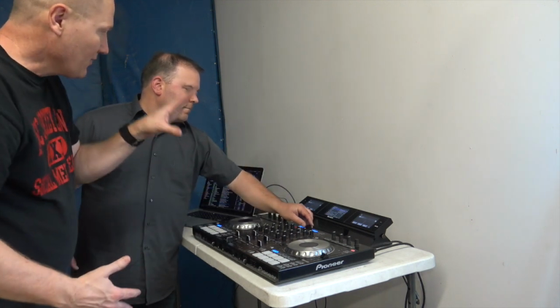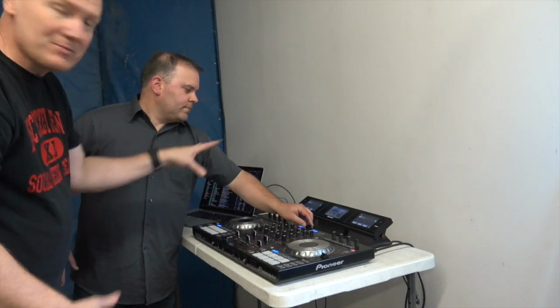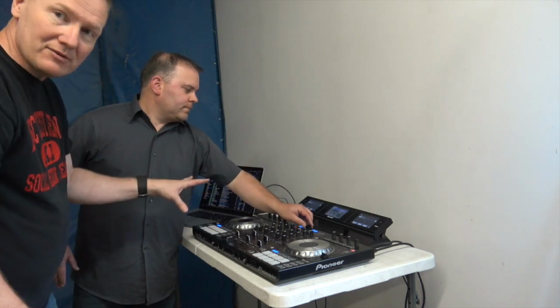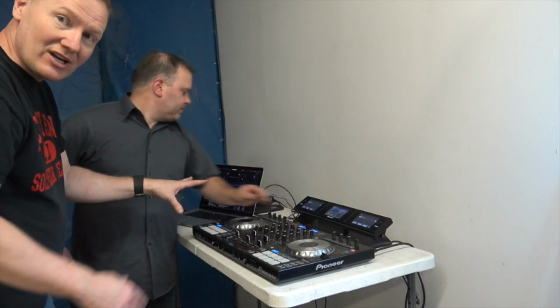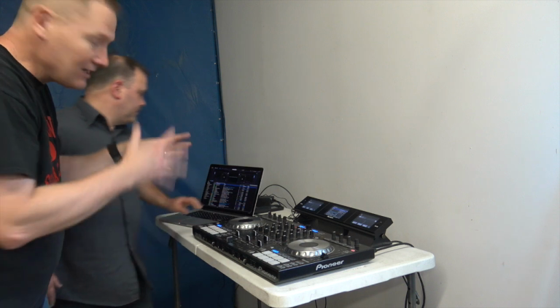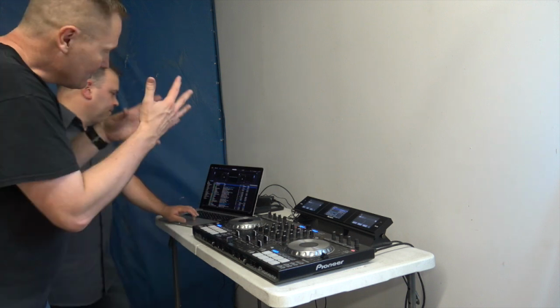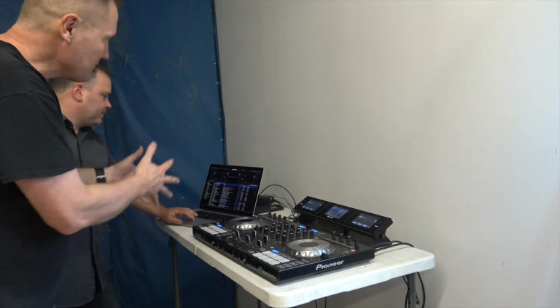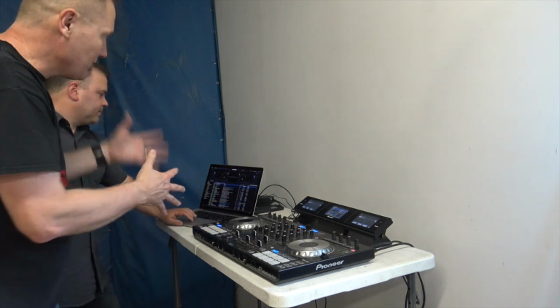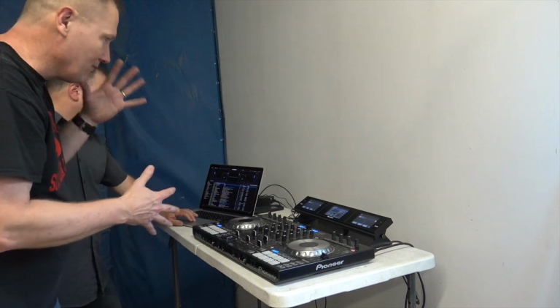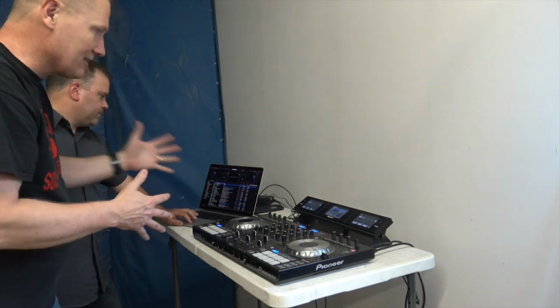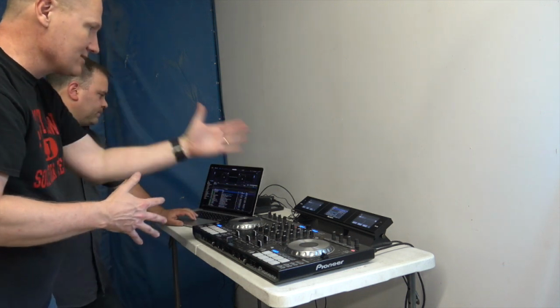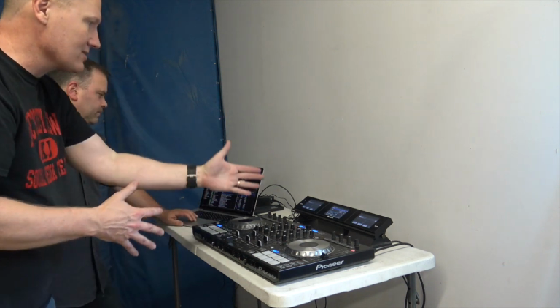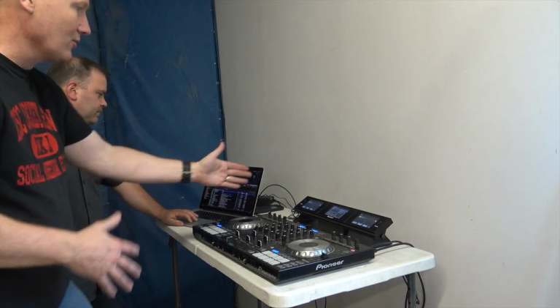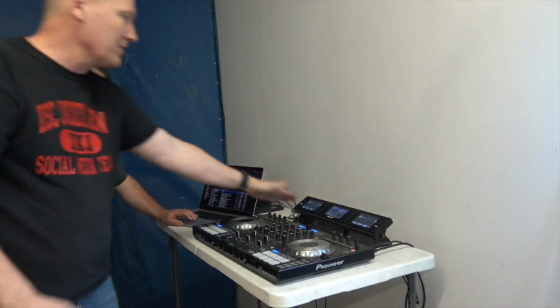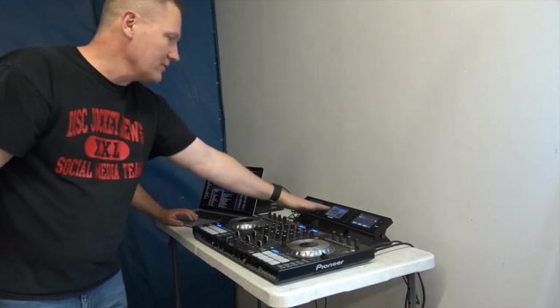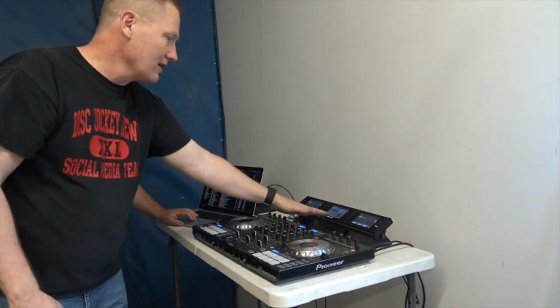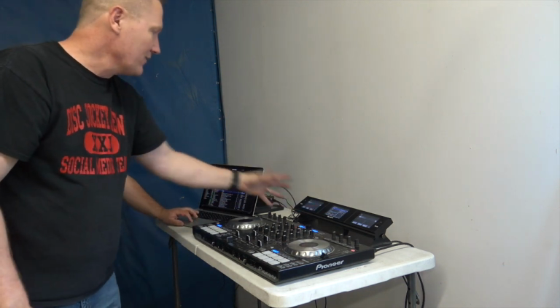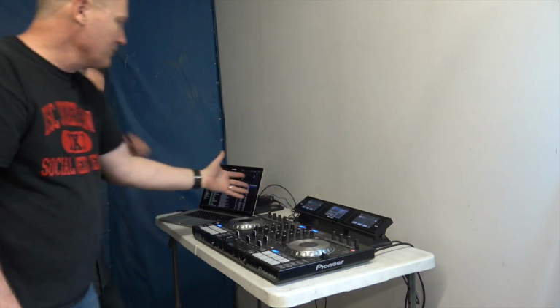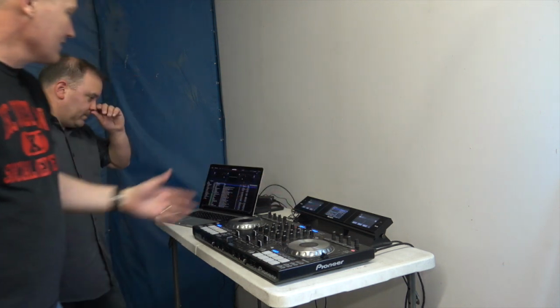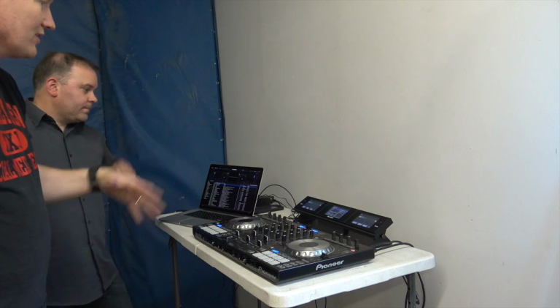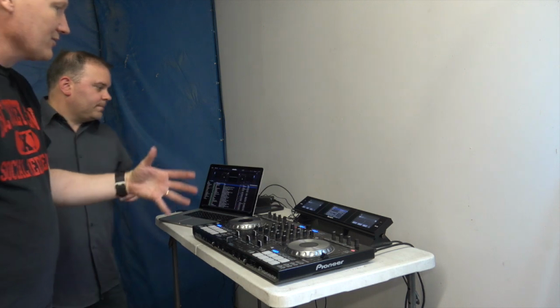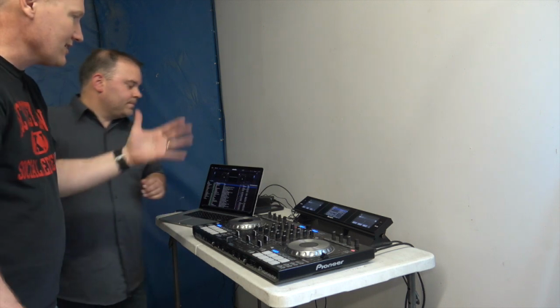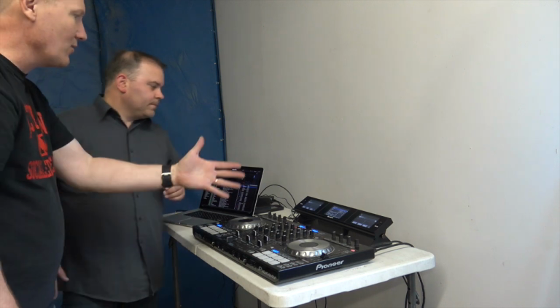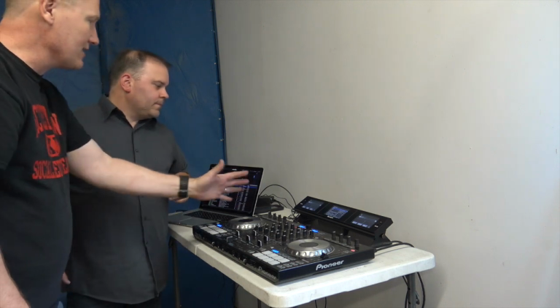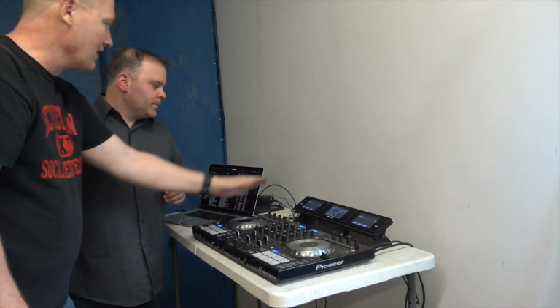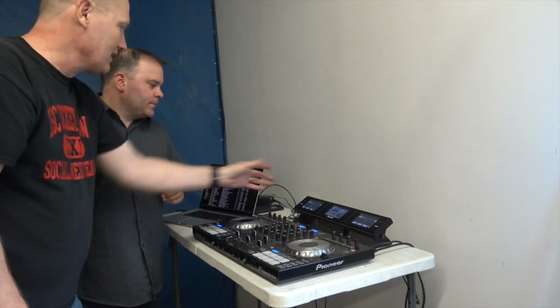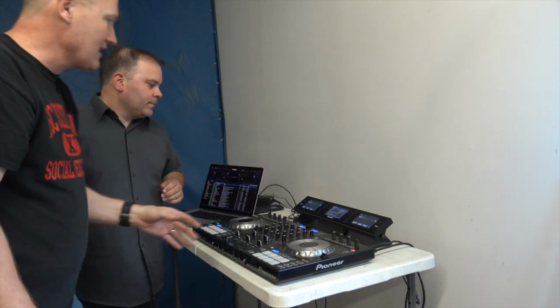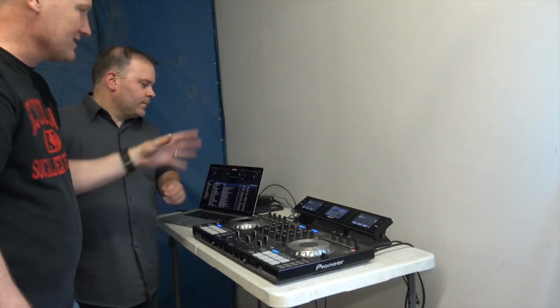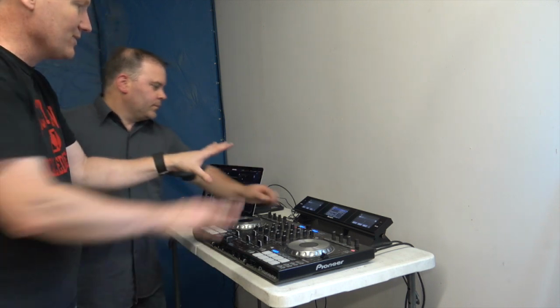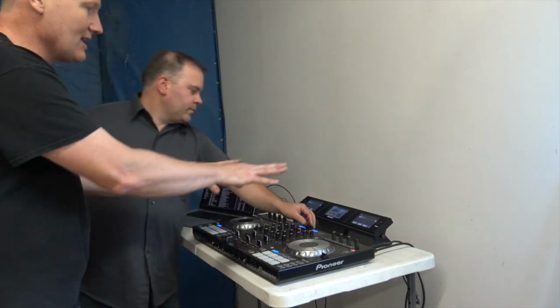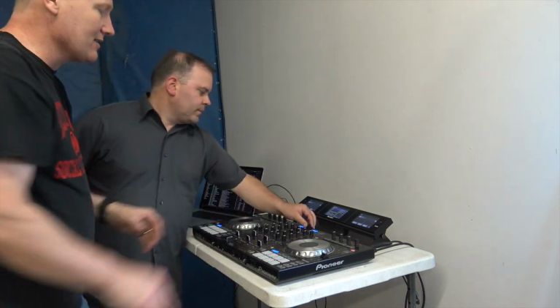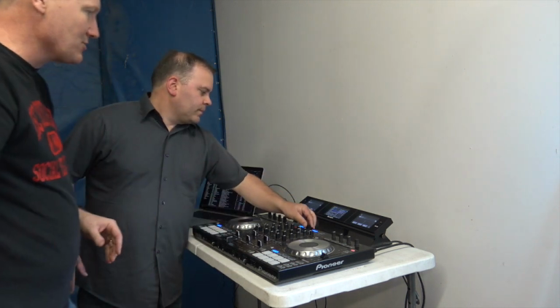We've fired up Serato DJ on the laptop. We've got the songs that are loading up here in the middle. We've got the ability to control them left and right. So let's load a song into that left deck and see what we see on the dashboard.